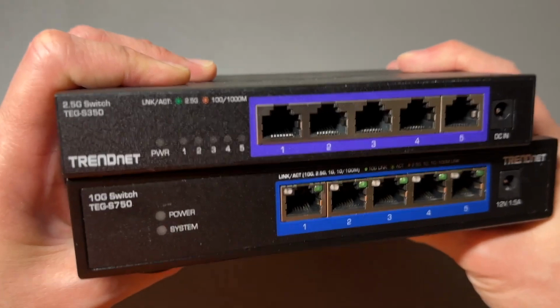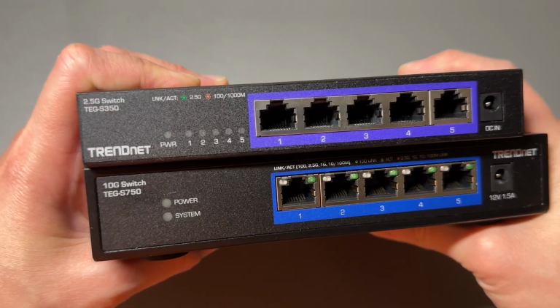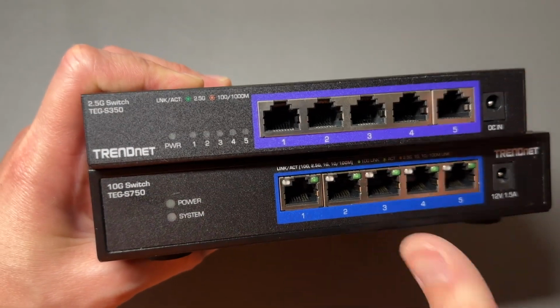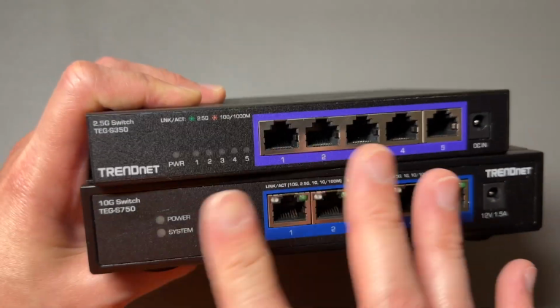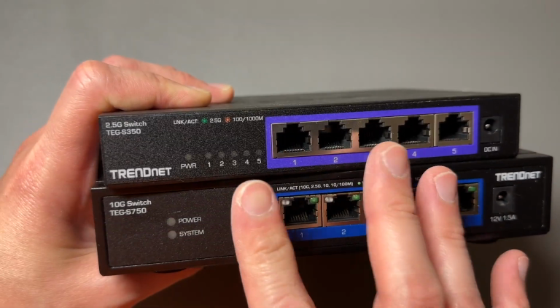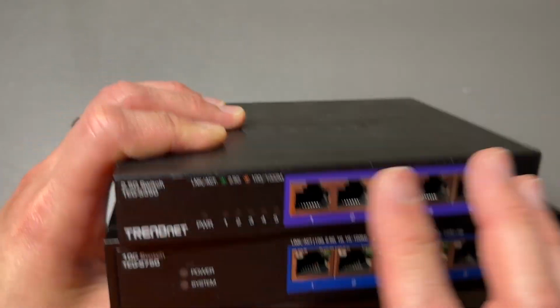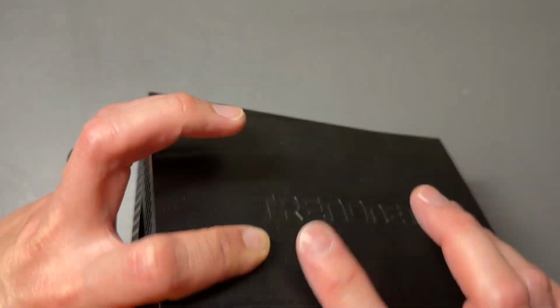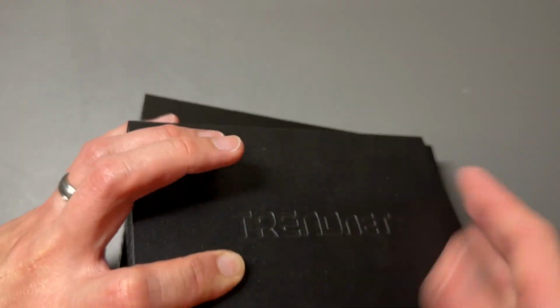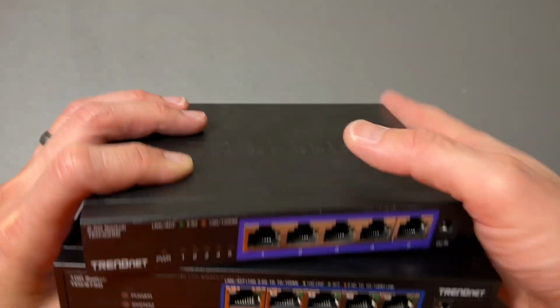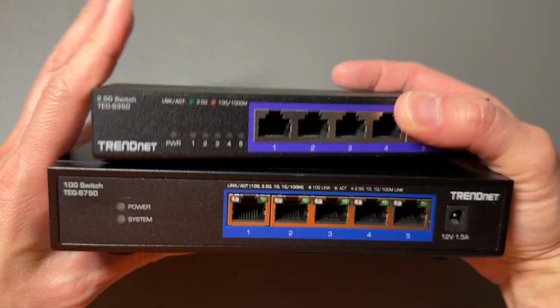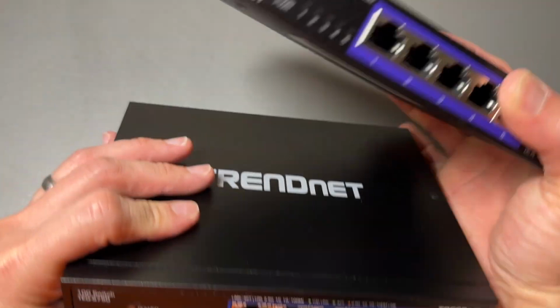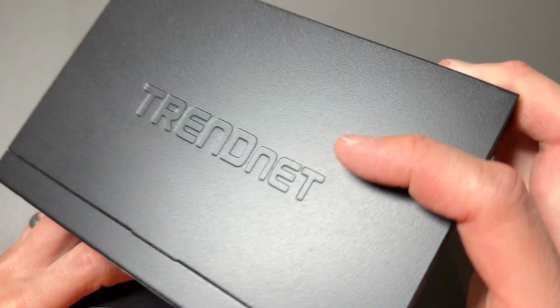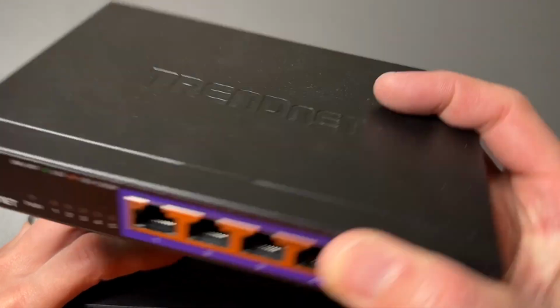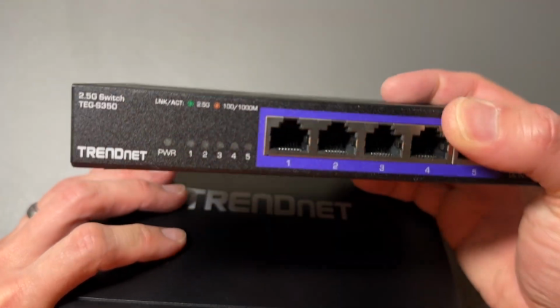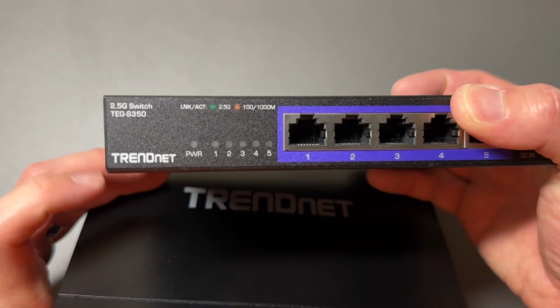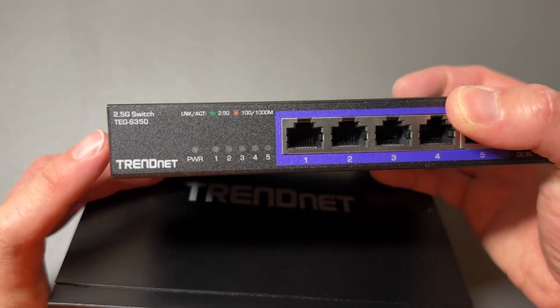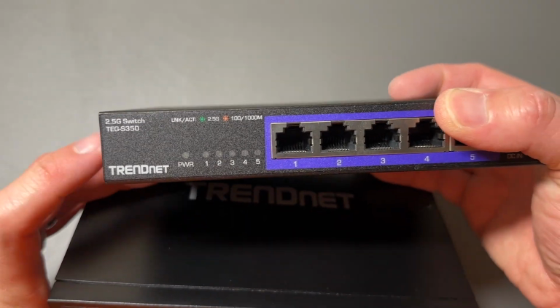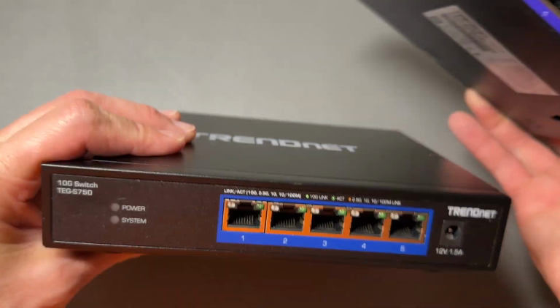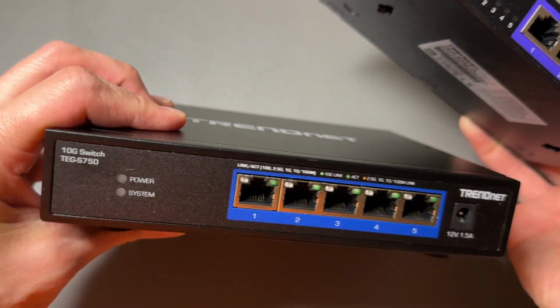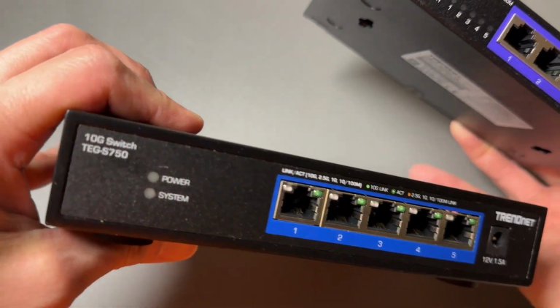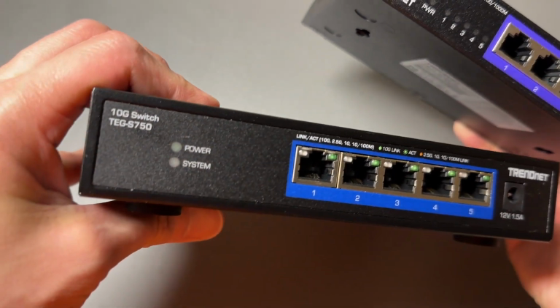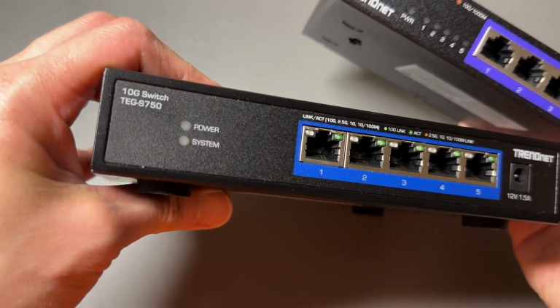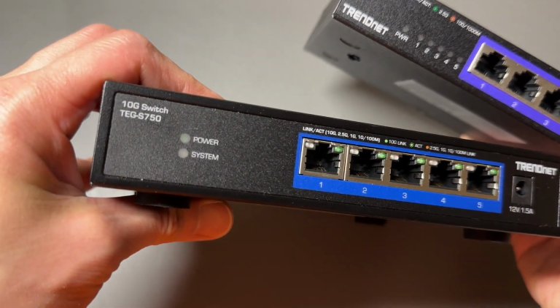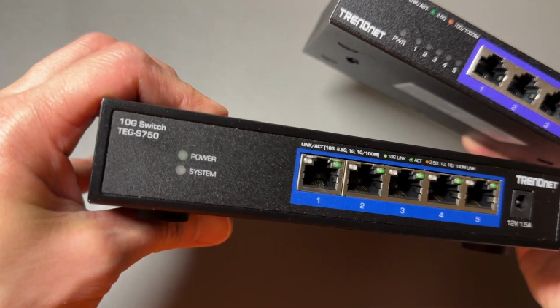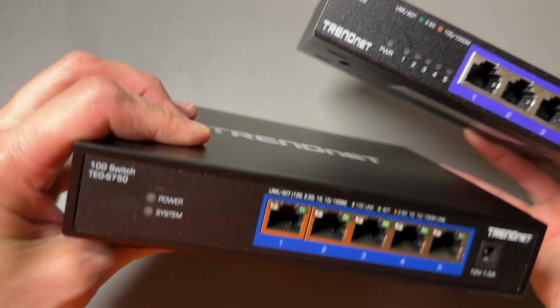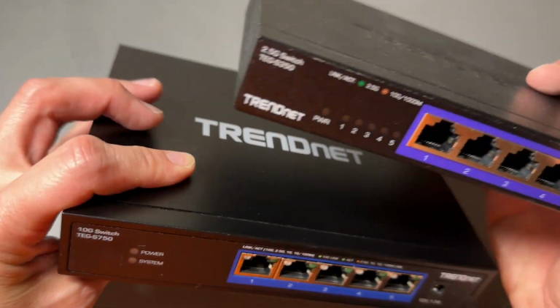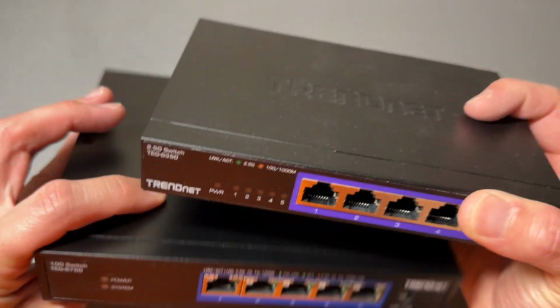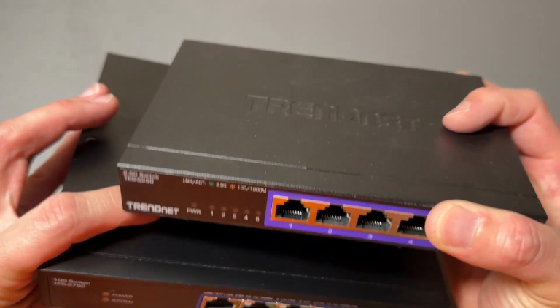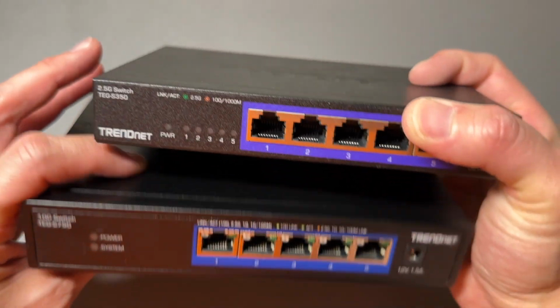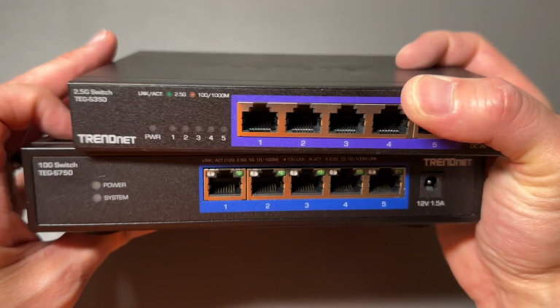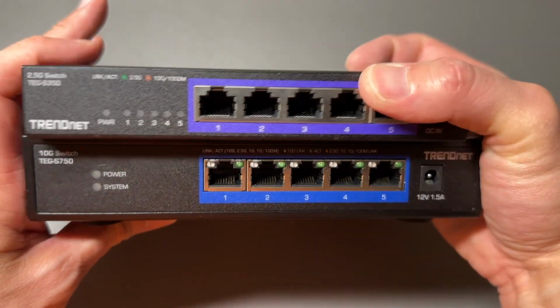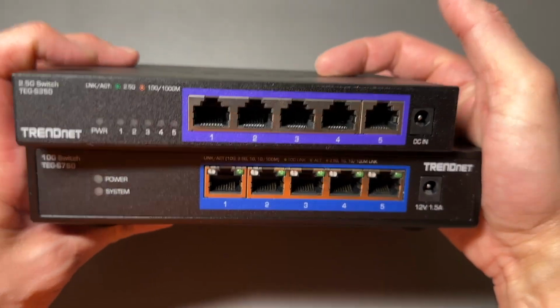Right here we have two Ethernet switches from TrendNet. The top one is a 2.5 gigabit per second switch, and the bottom one is a 10 gigabit per second switch. Both of these are by TrendNet, and there are some differences.